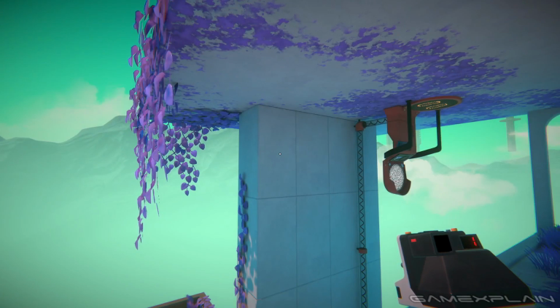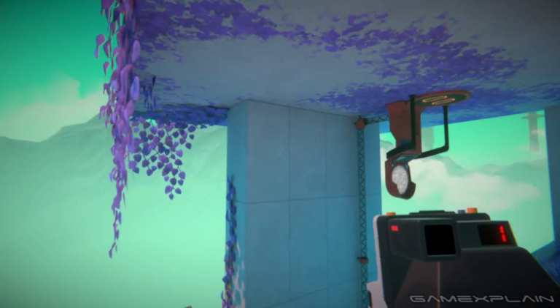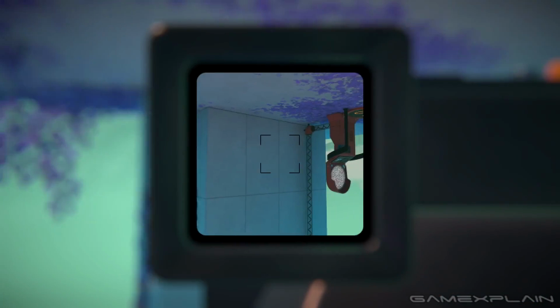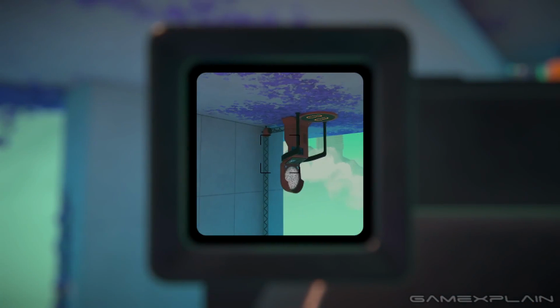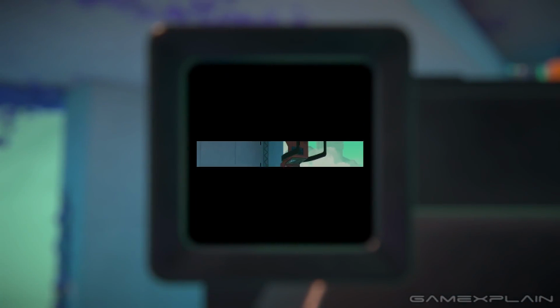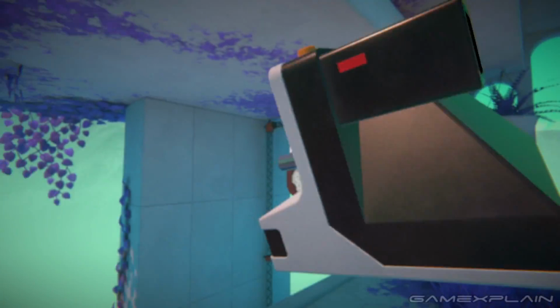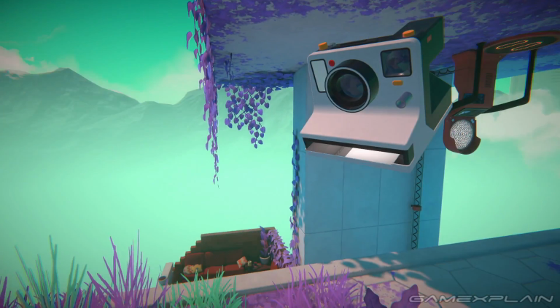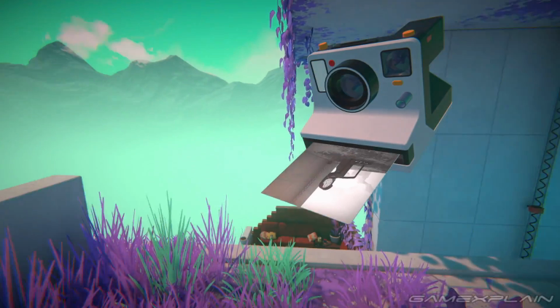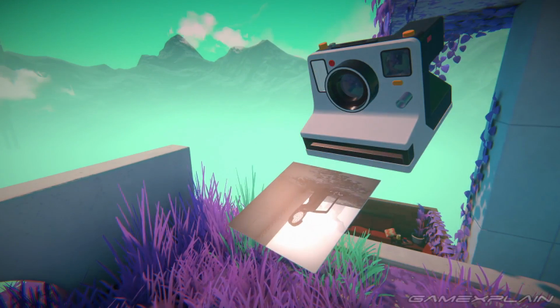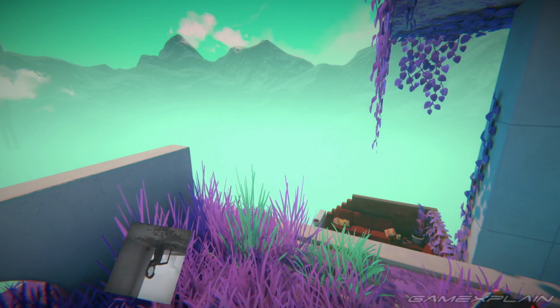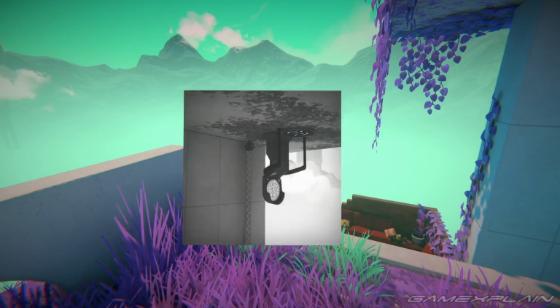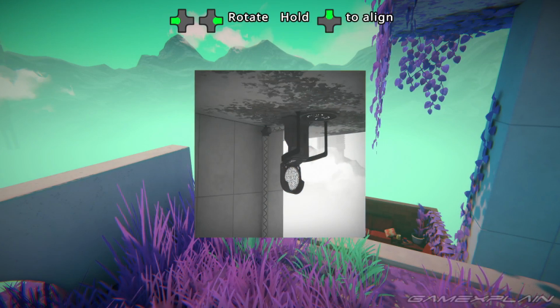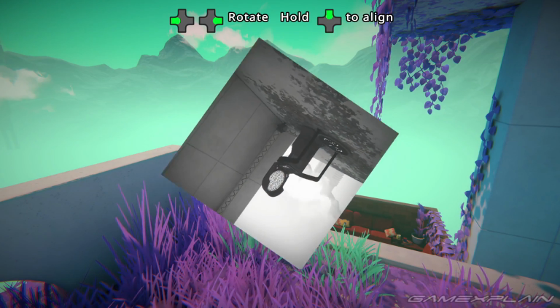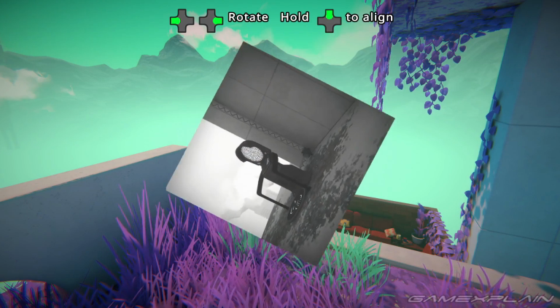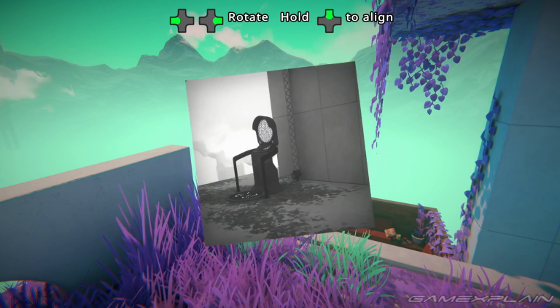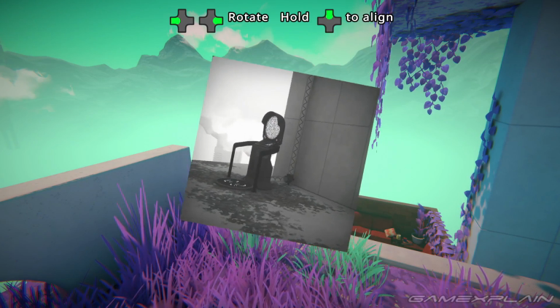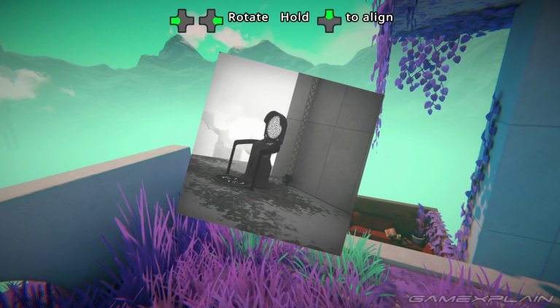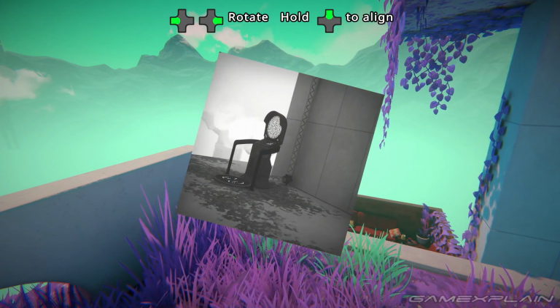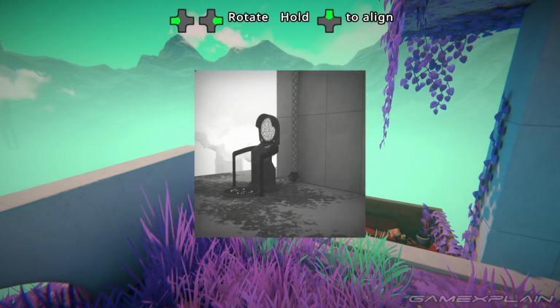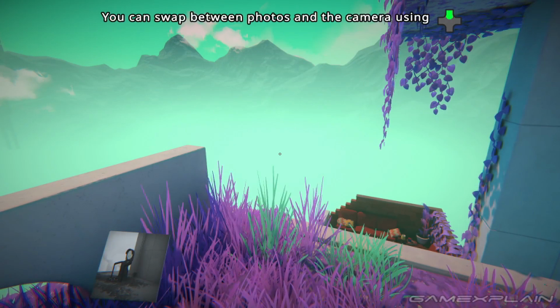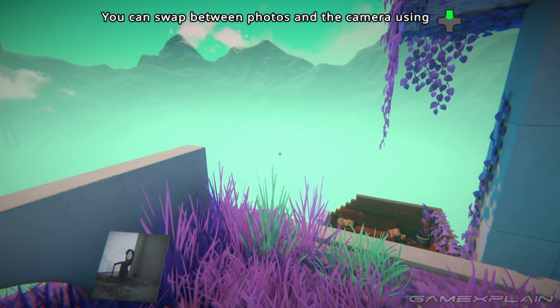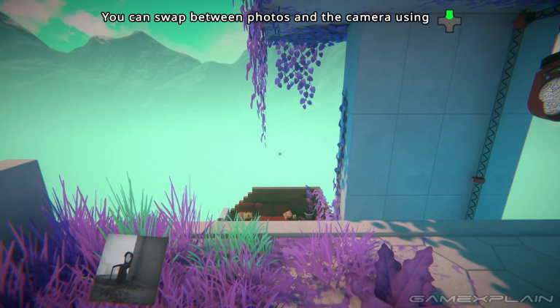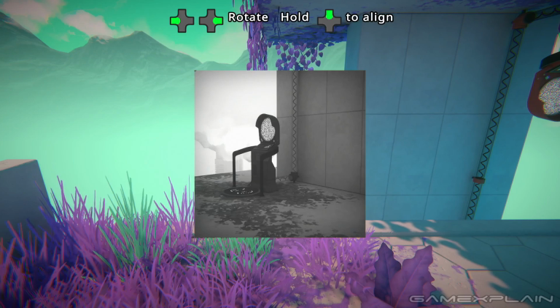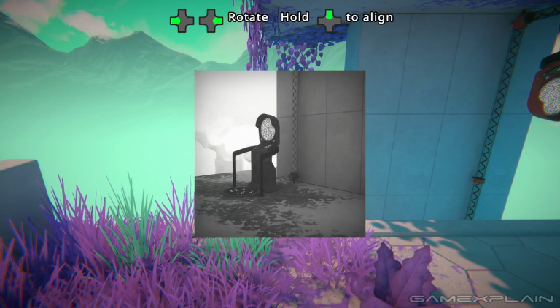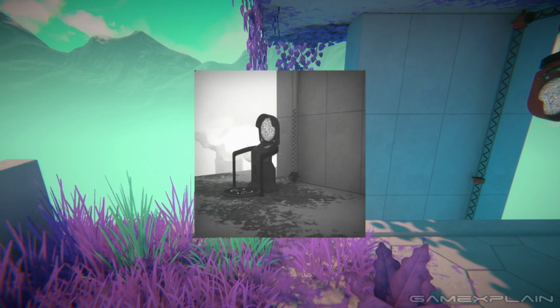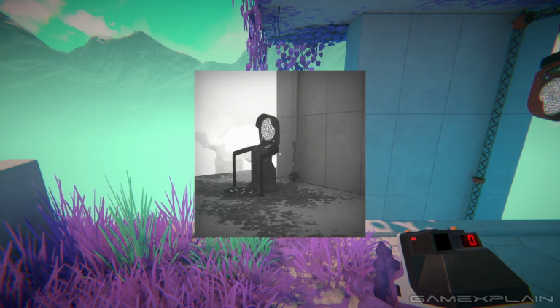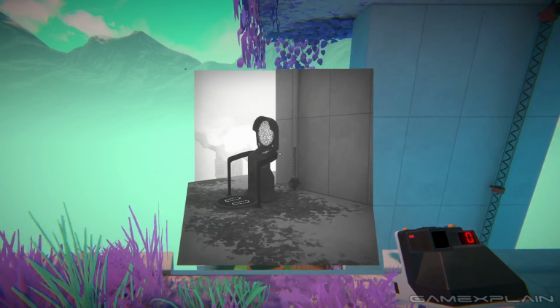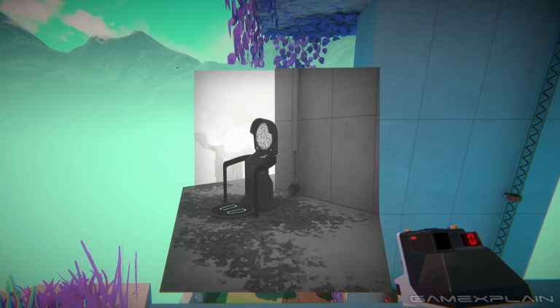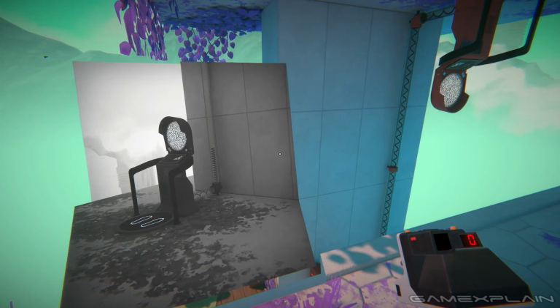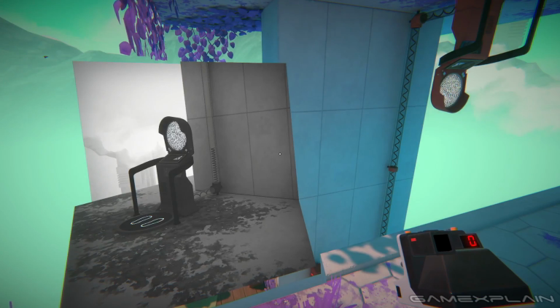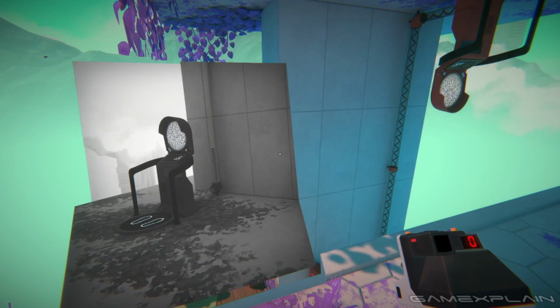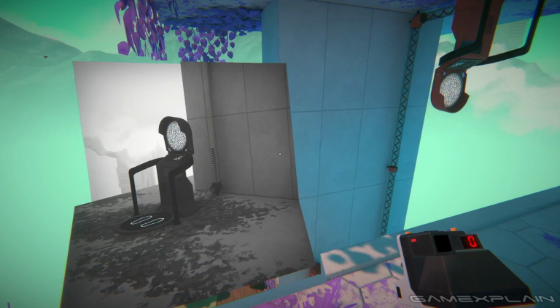Later on, there are powered filament tubes that are cleverly designed to break if they're not entirely contained within your photo. This restriction leads to some photography challenges to try and fit everything in one shot, and clever puzzles that require linking power together.